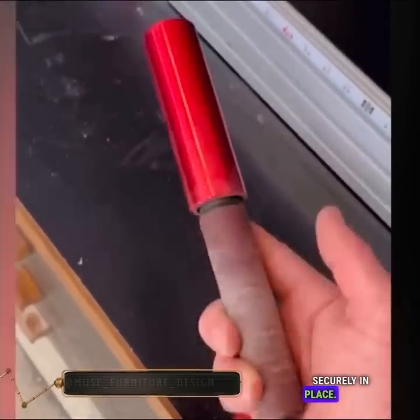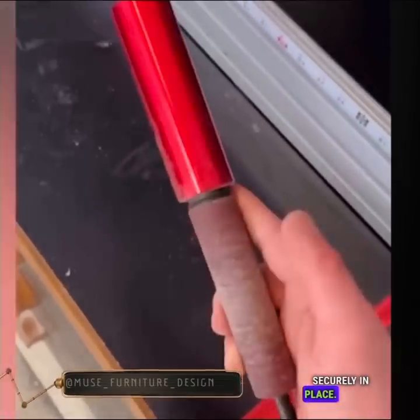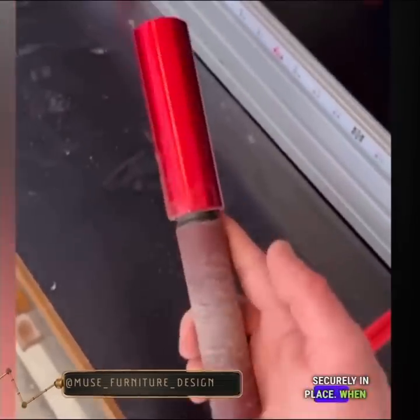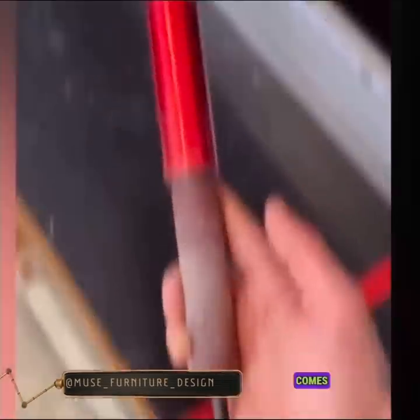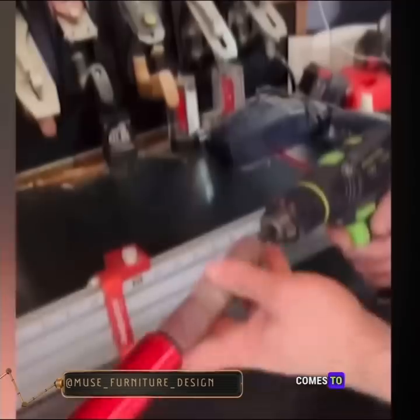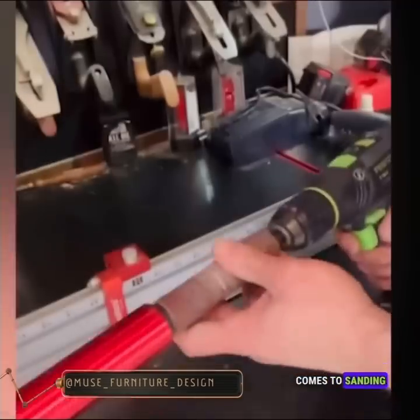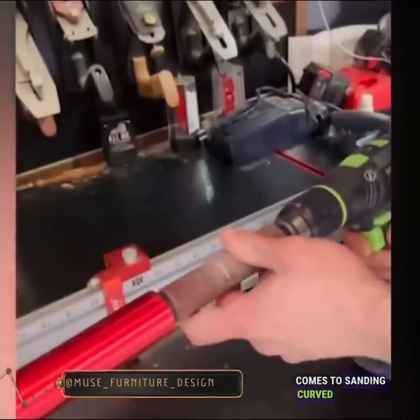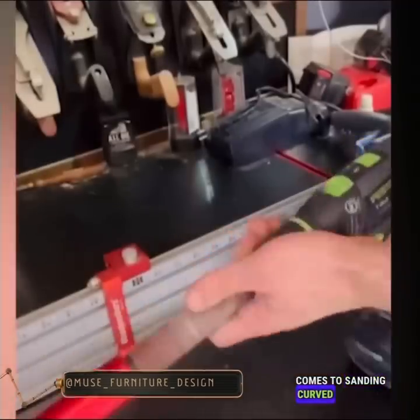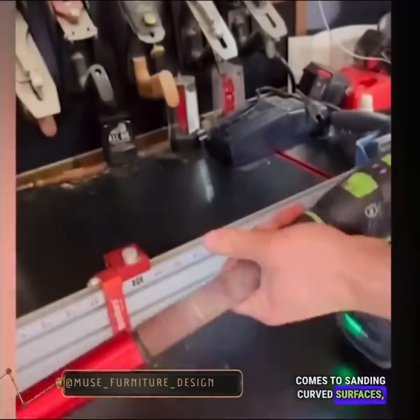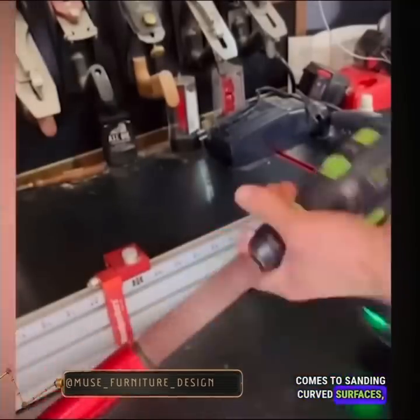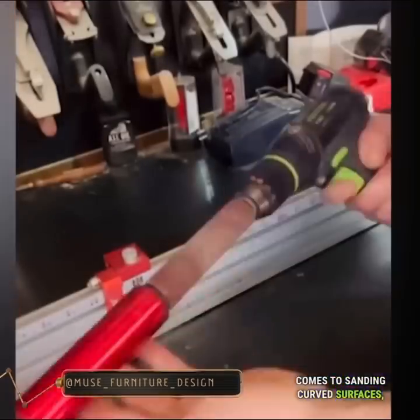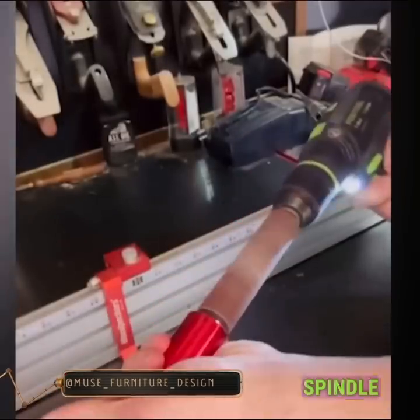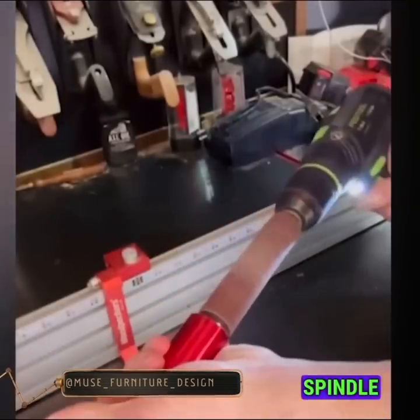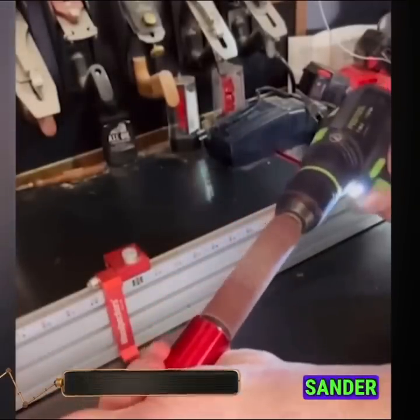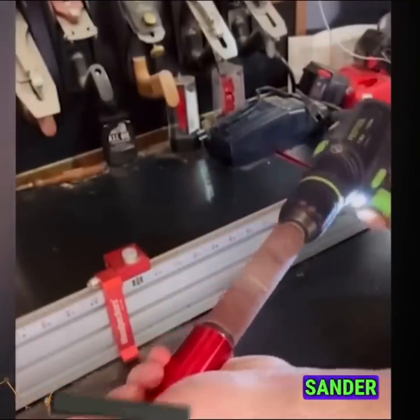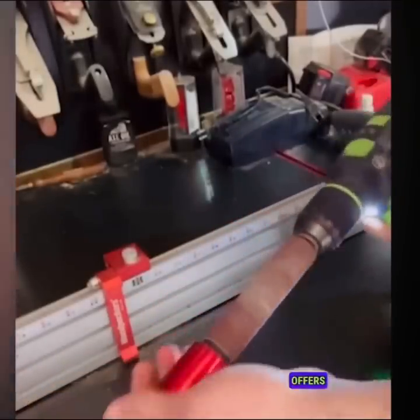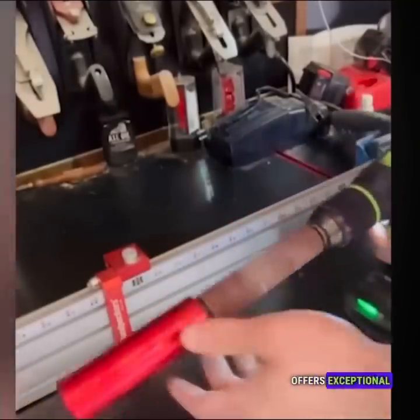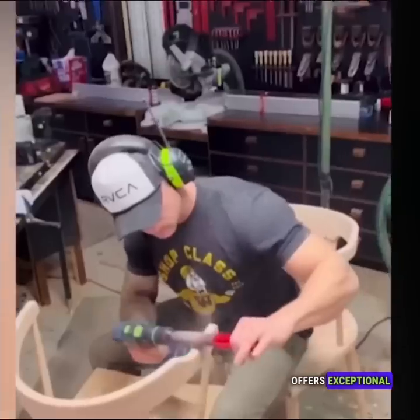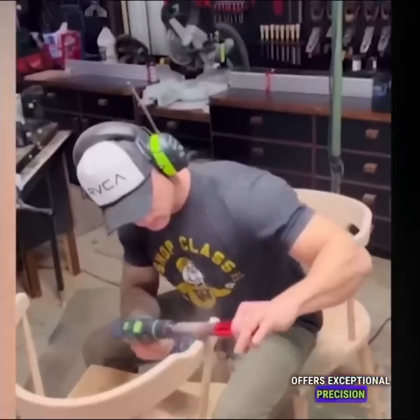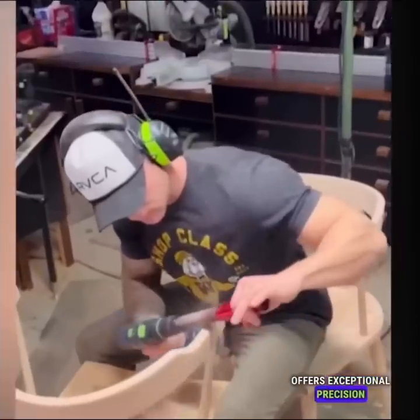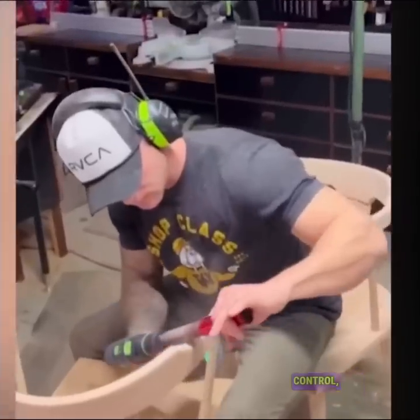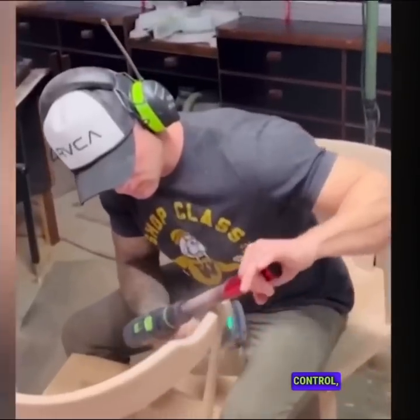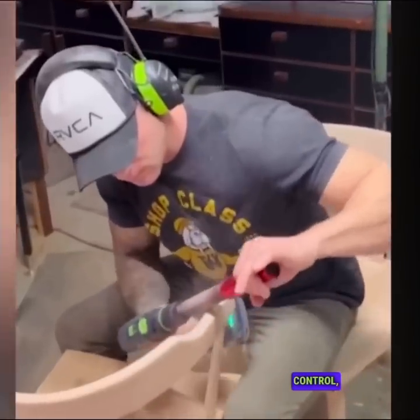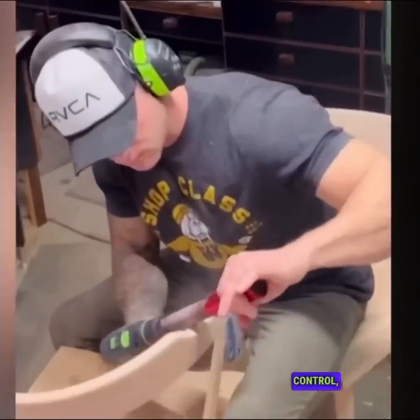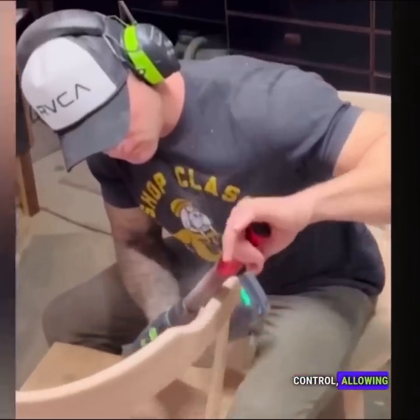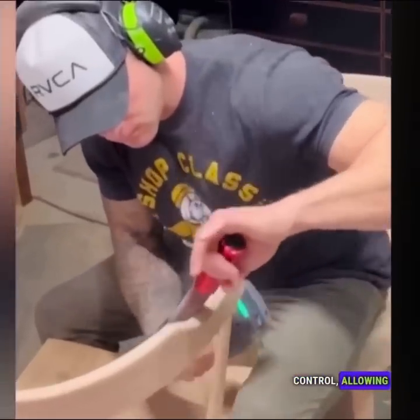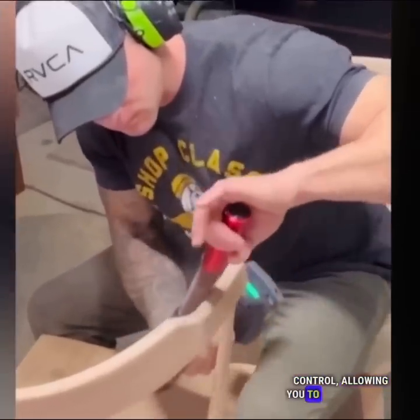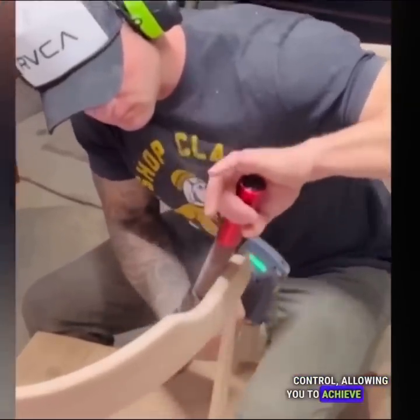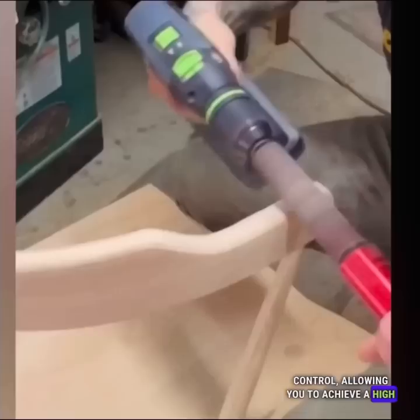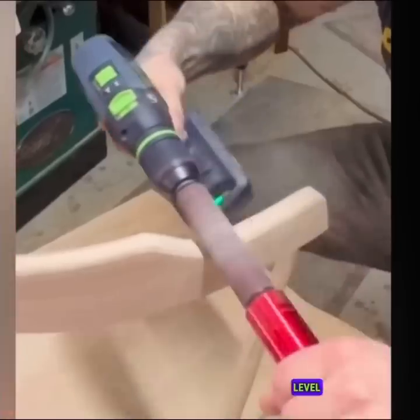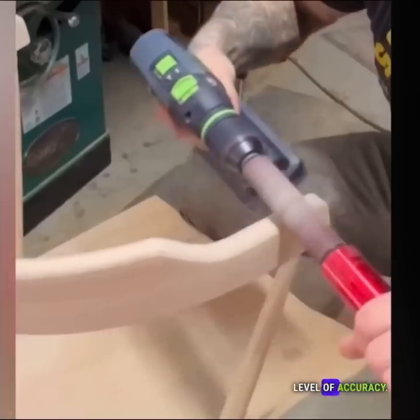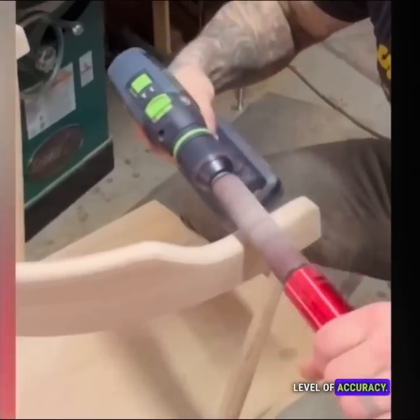When it comes to sanding curved surfaces, a spindle sander offers exceptional precision and control, allowing you to achieve a high level of accuracy.